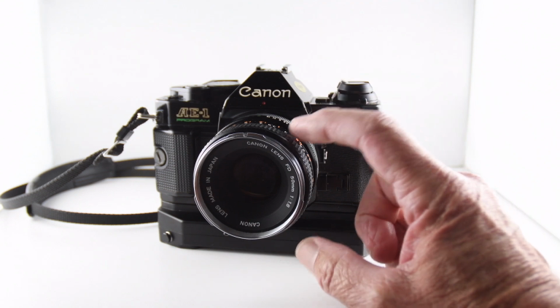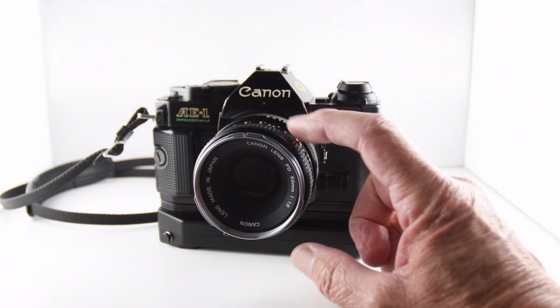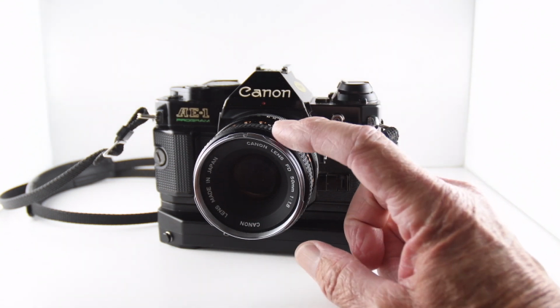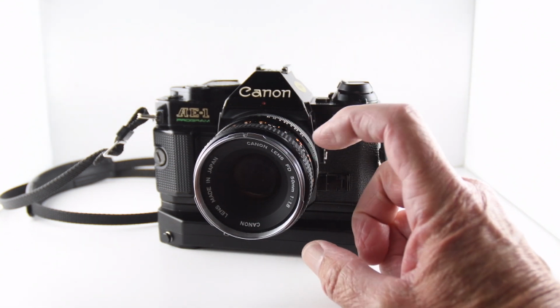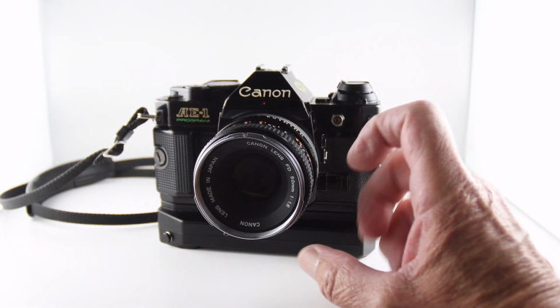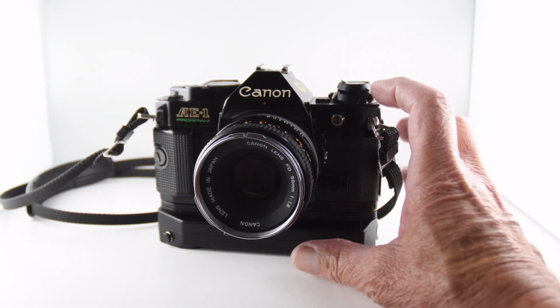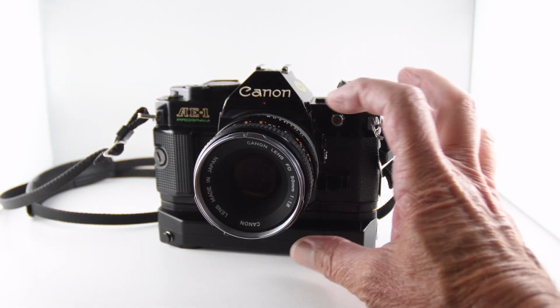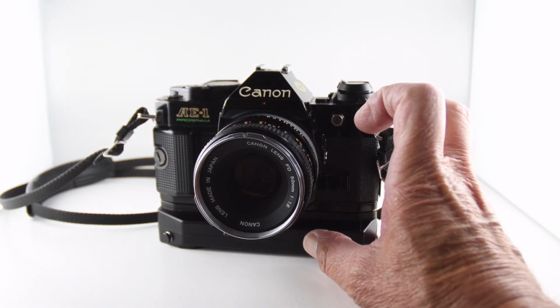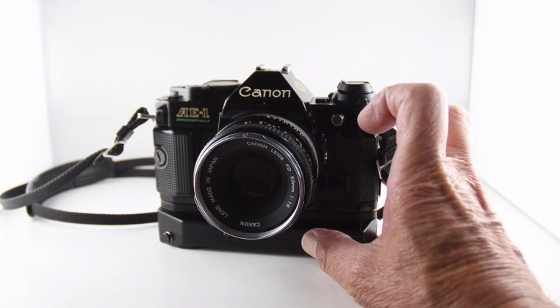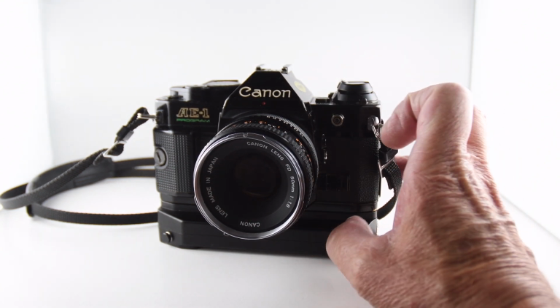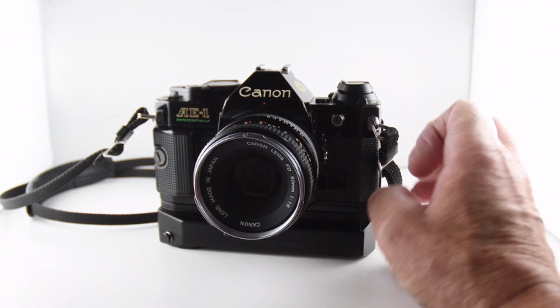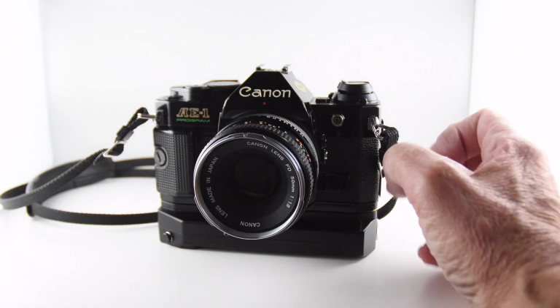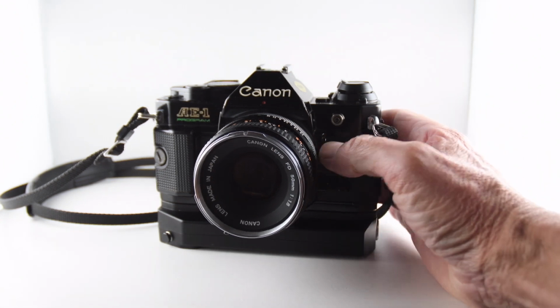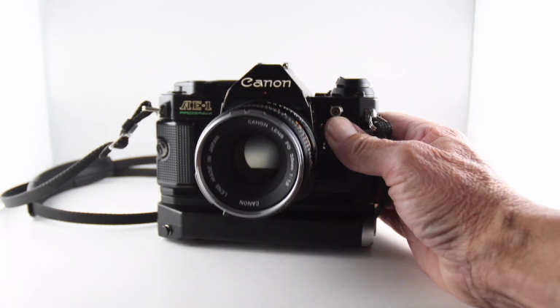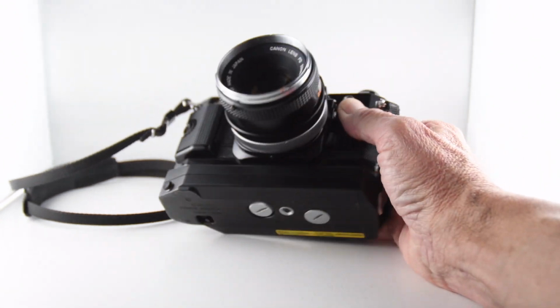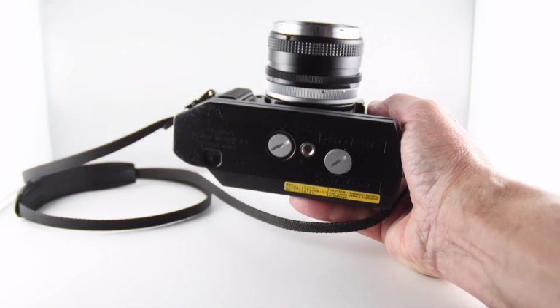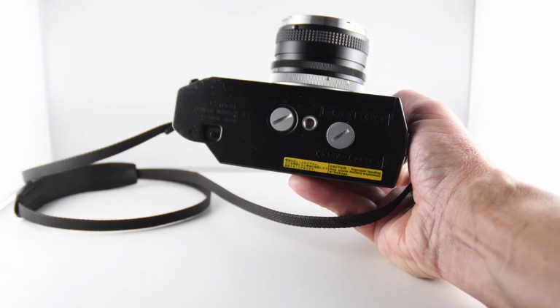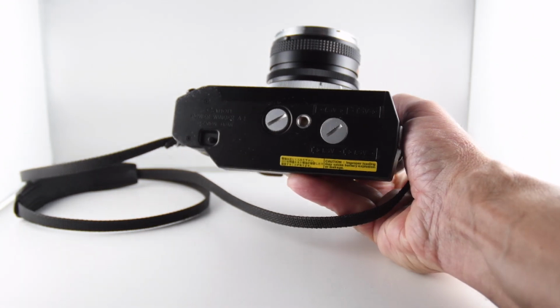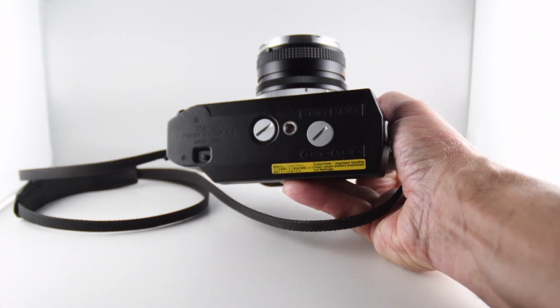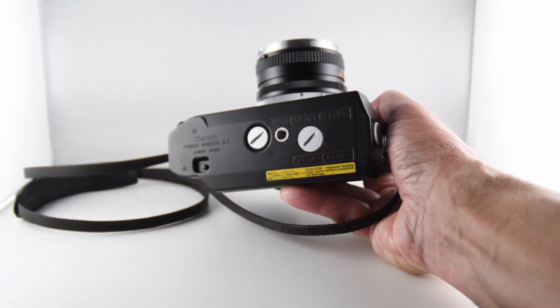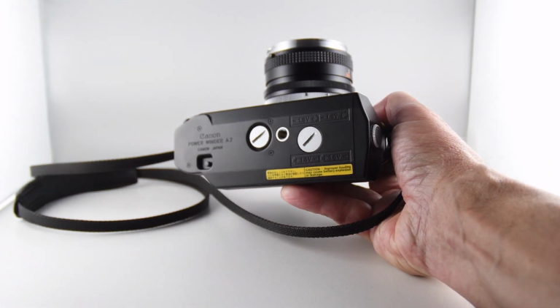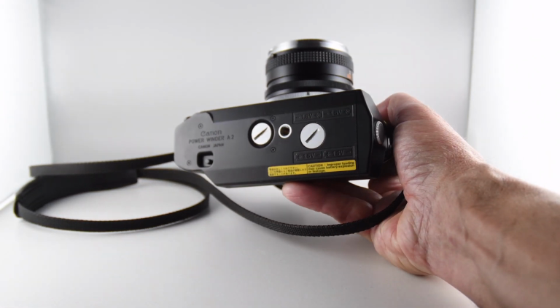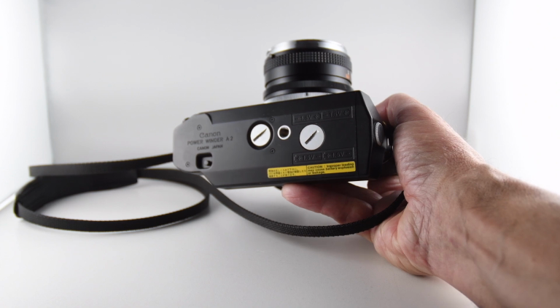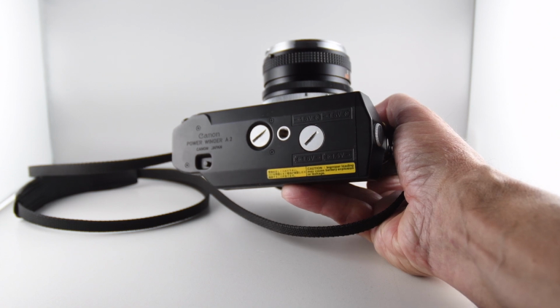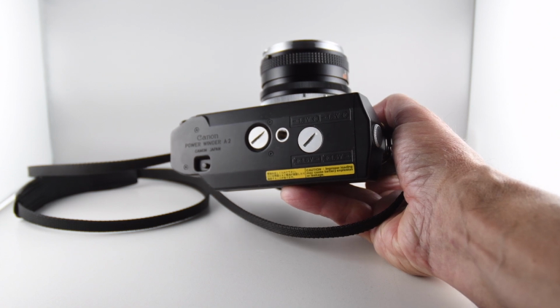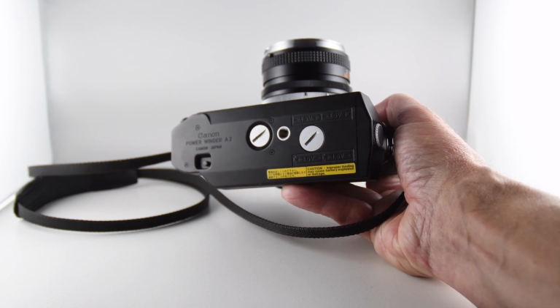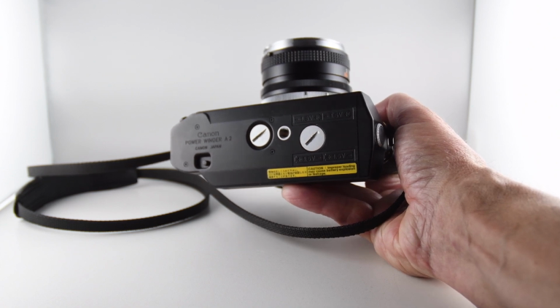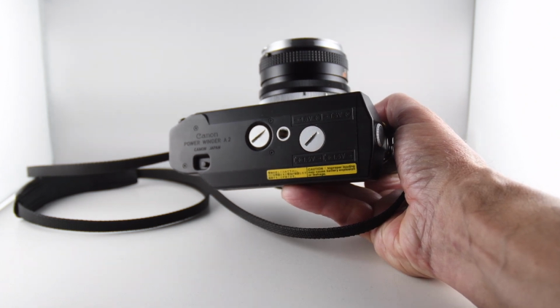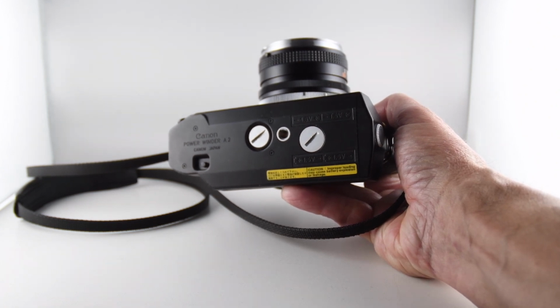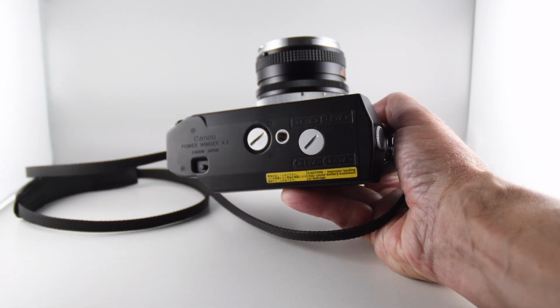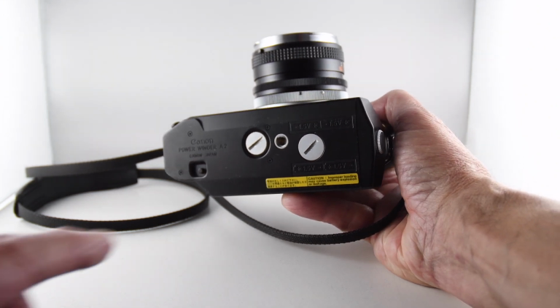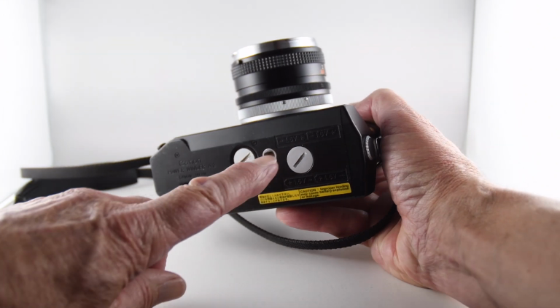Not this one — the tipped-nosed one — but the plastic one. And also the Powerwinder, the Powerwinder A2, which takes four AA batteries.